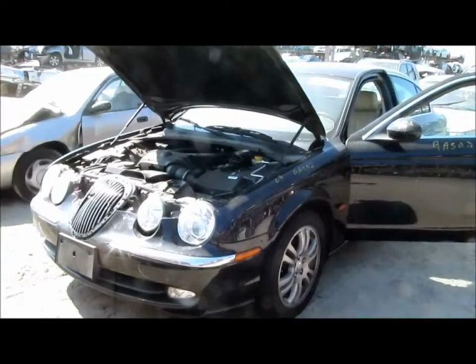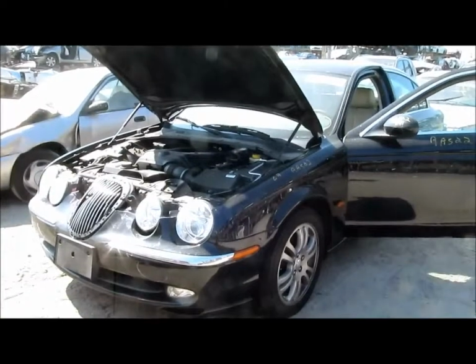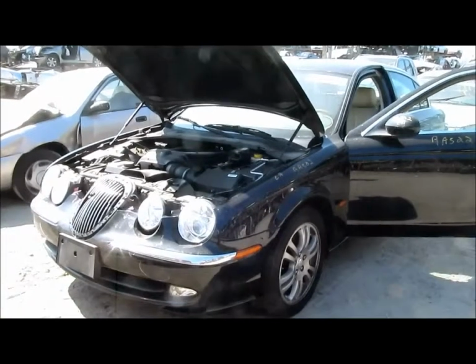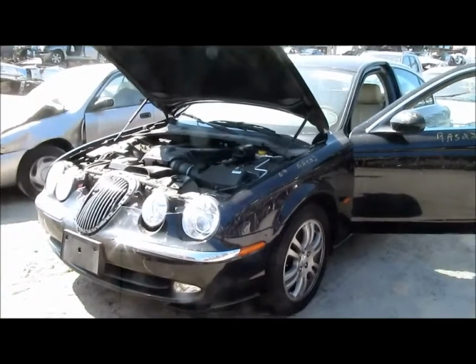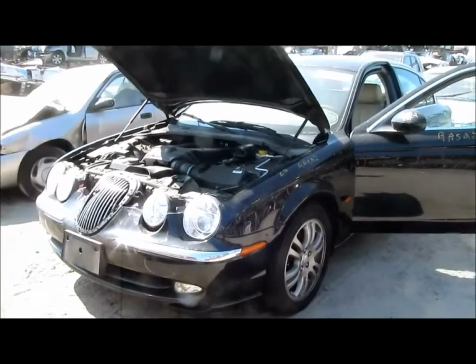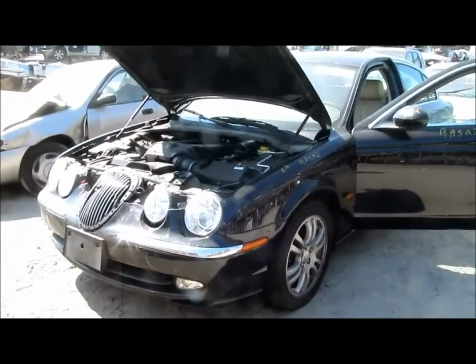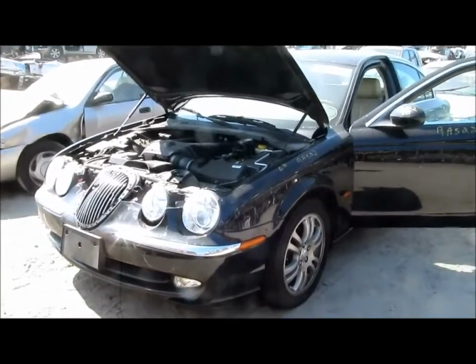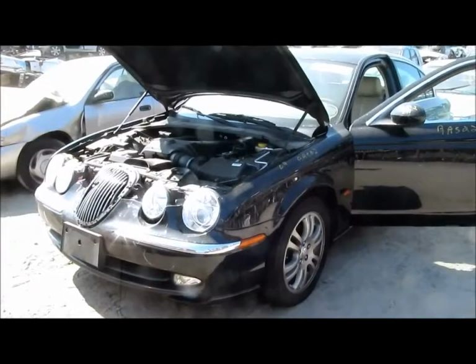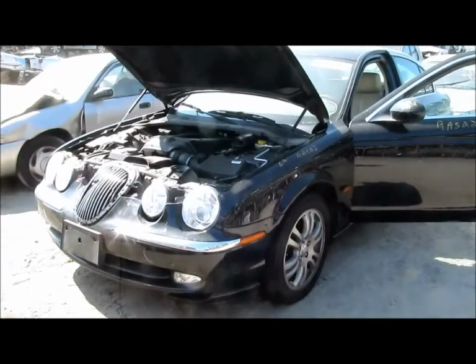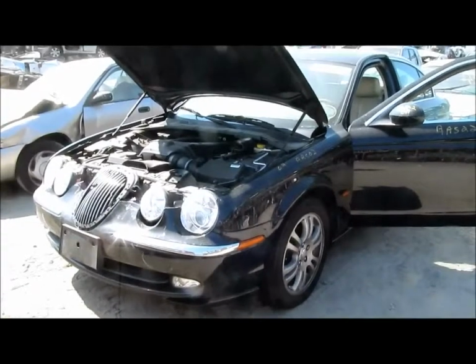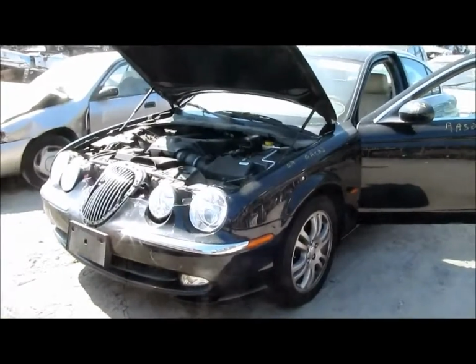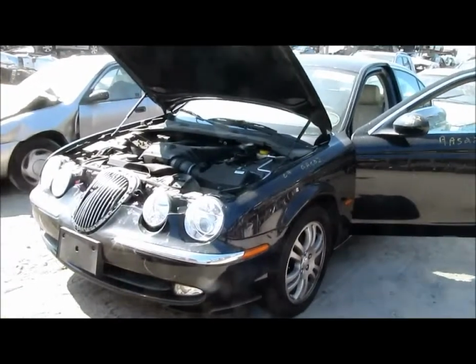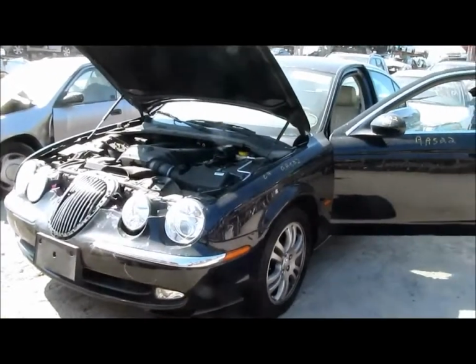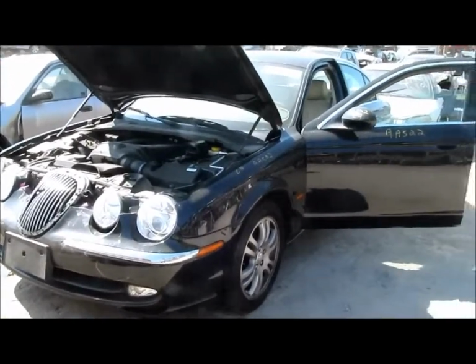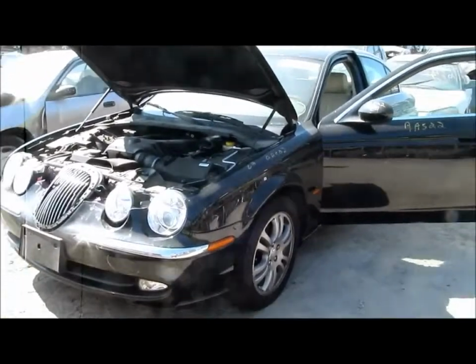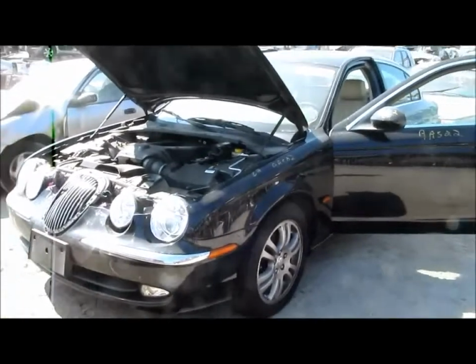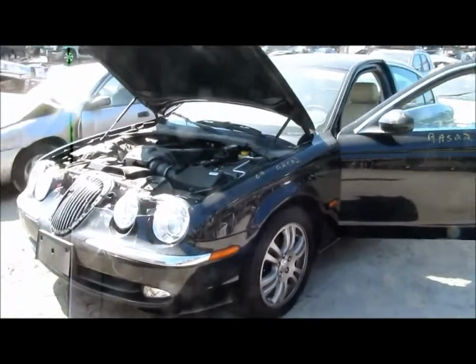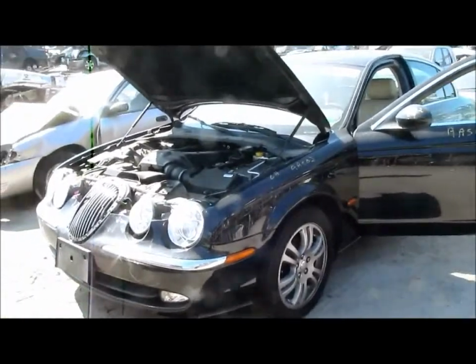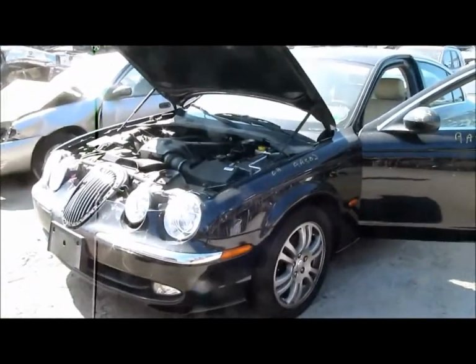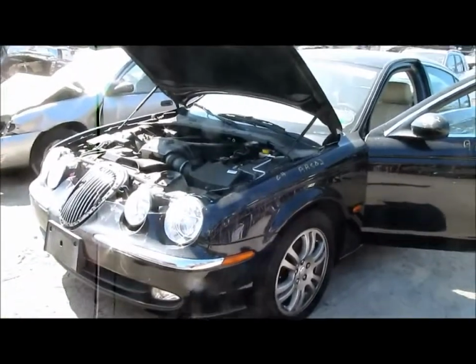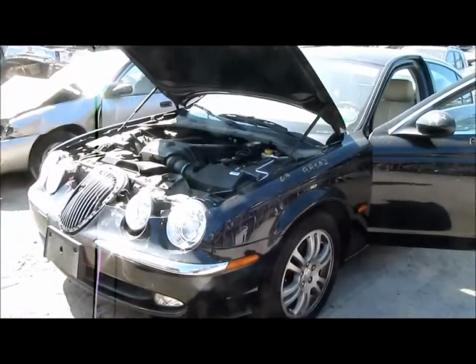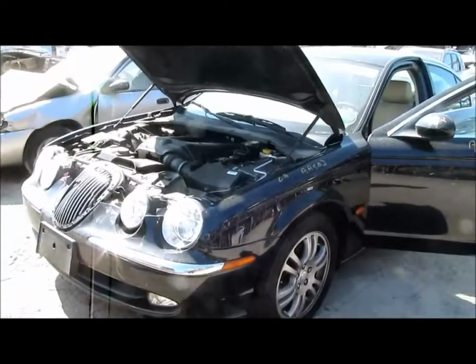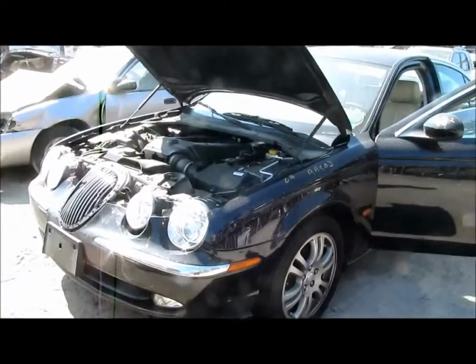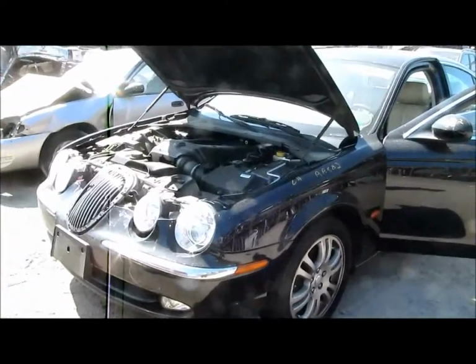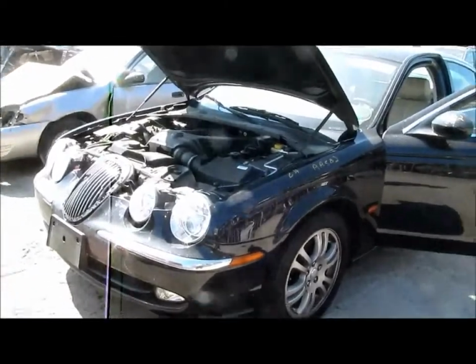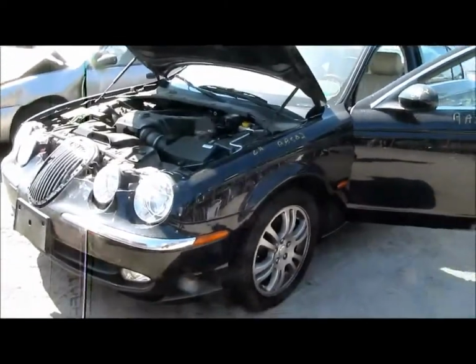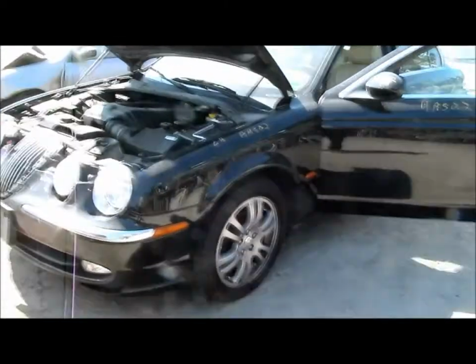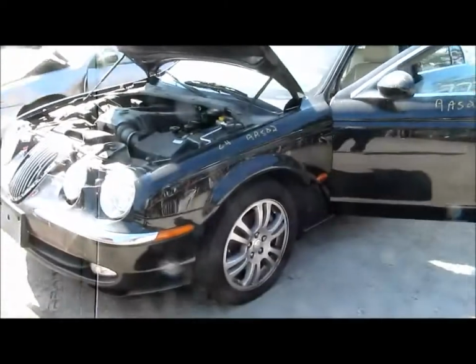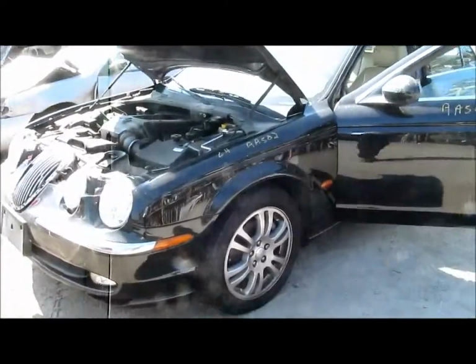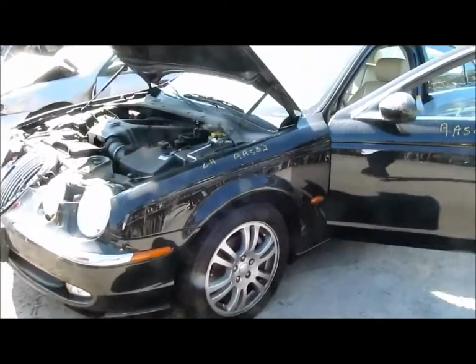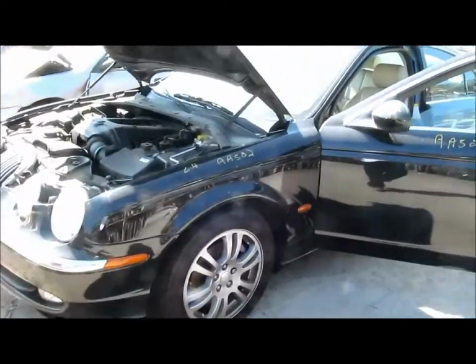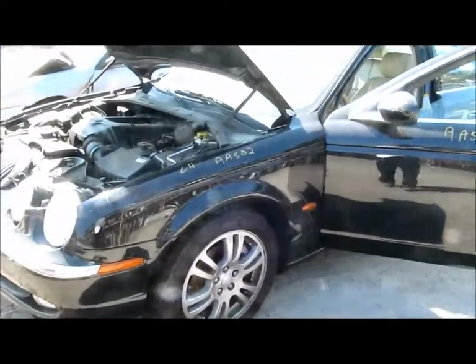Welcome to All Out of Parts Video Inventory. Here we have a 2004 Jaguar S-Type 4.2 liter automatic base model. This vehicle has approximately 77,000 miles.